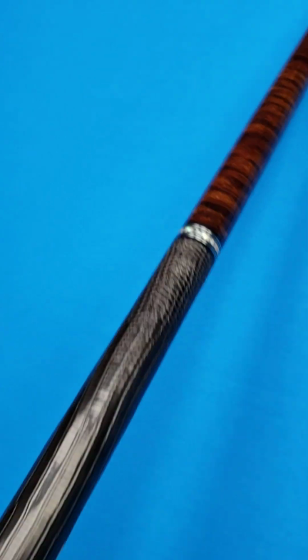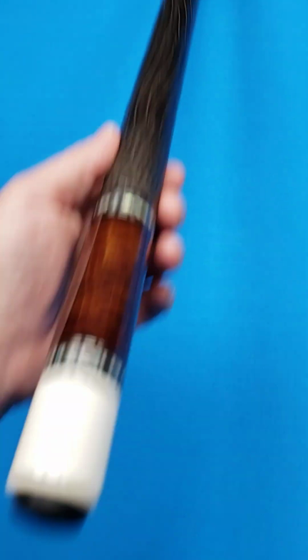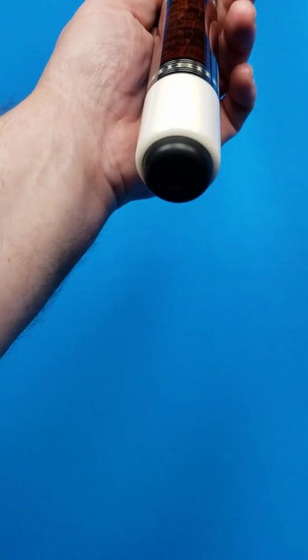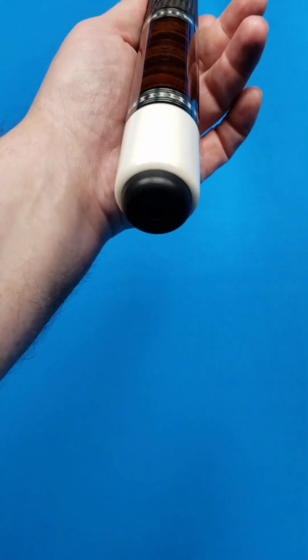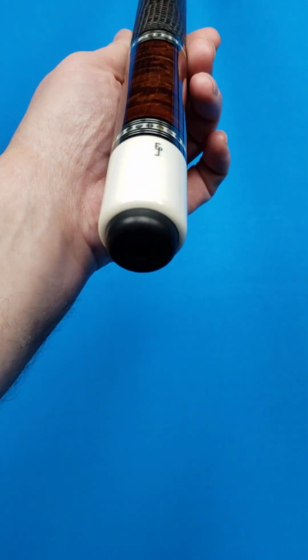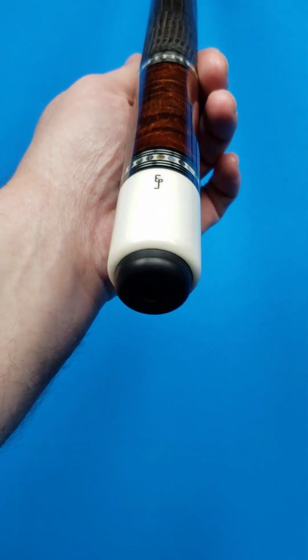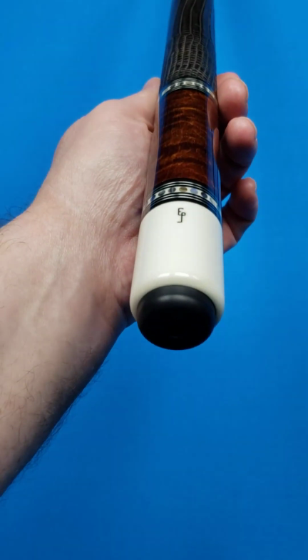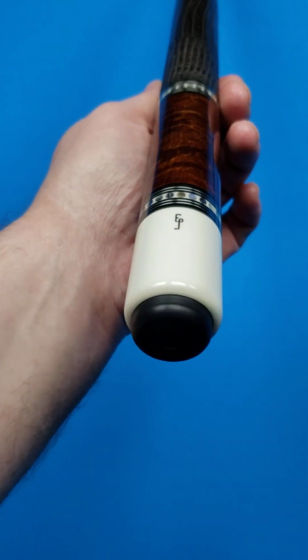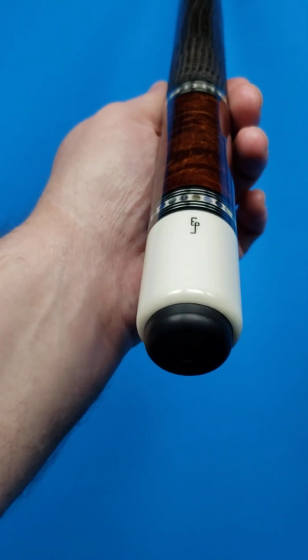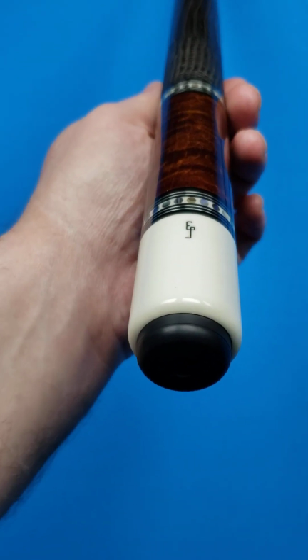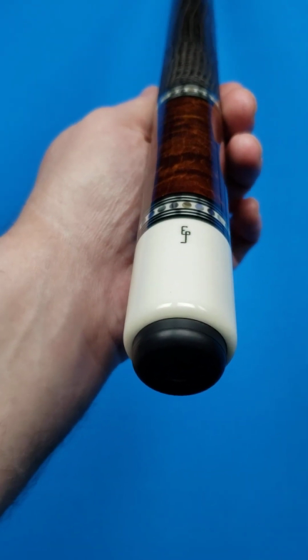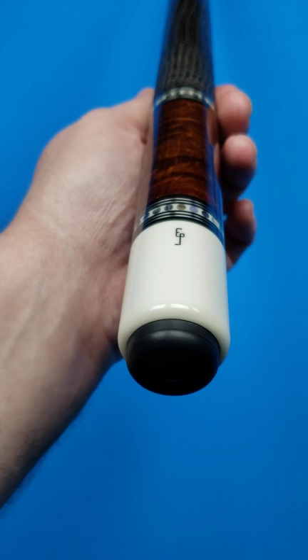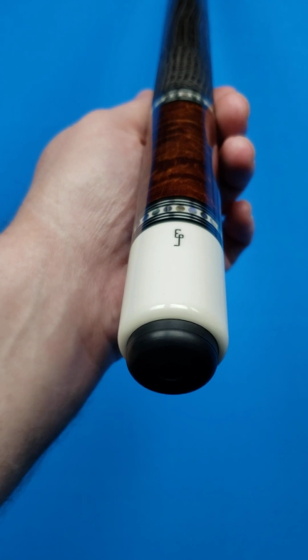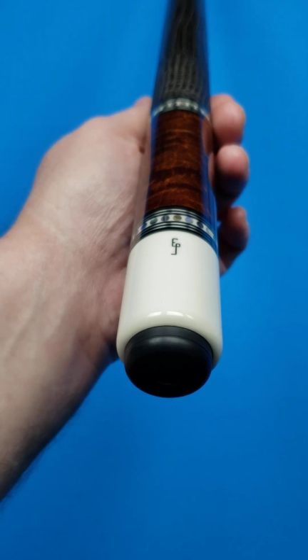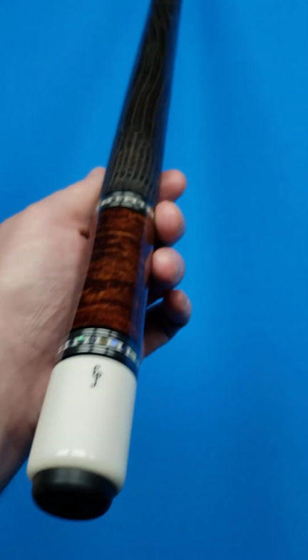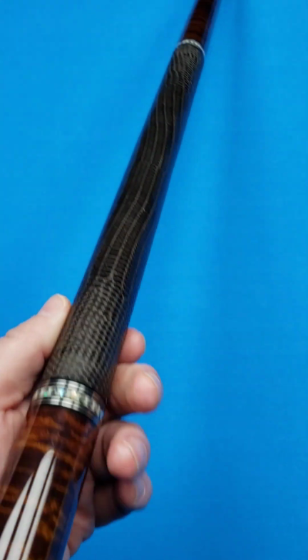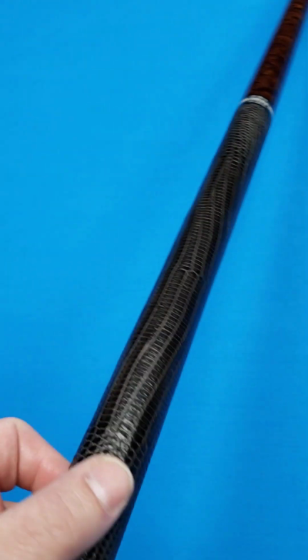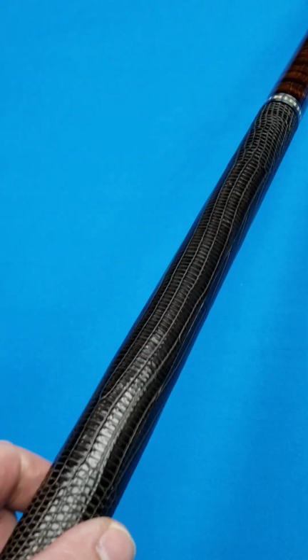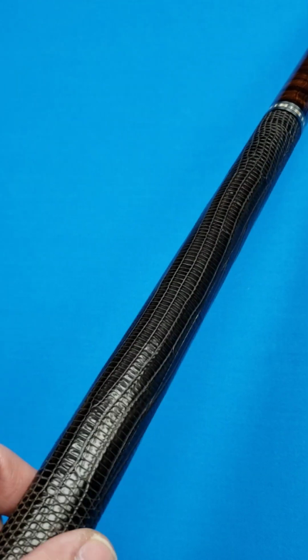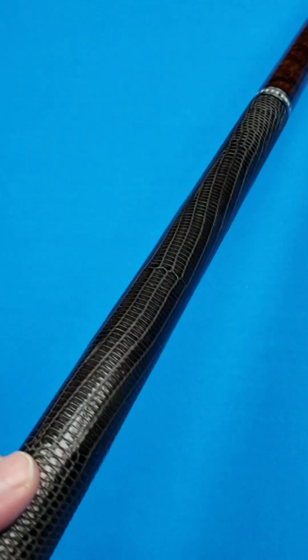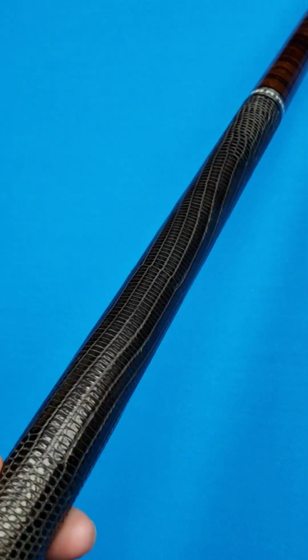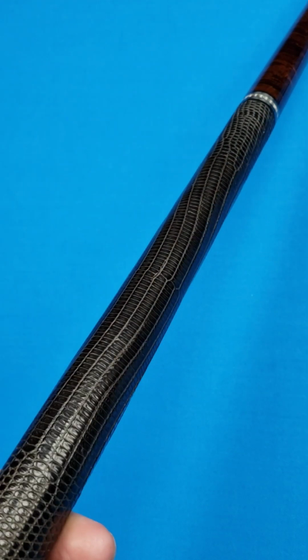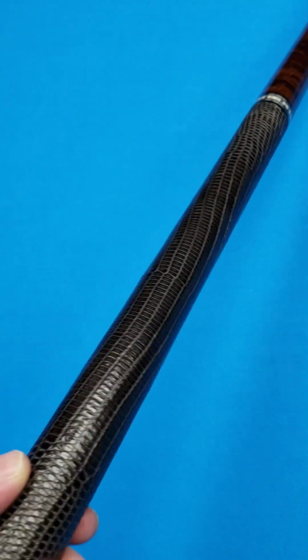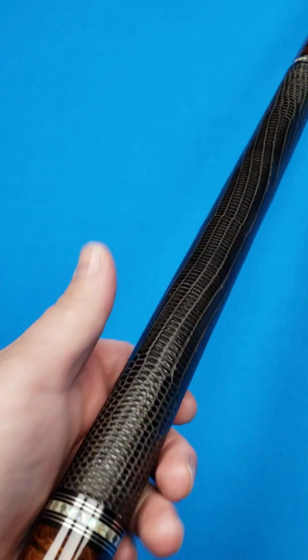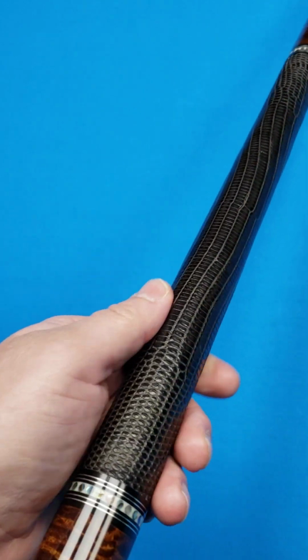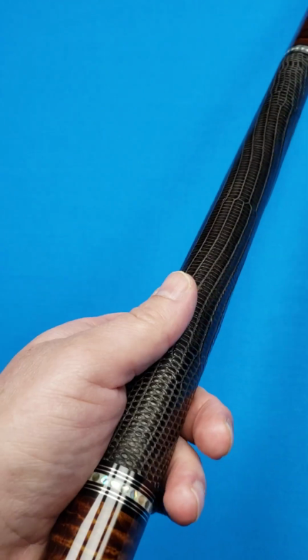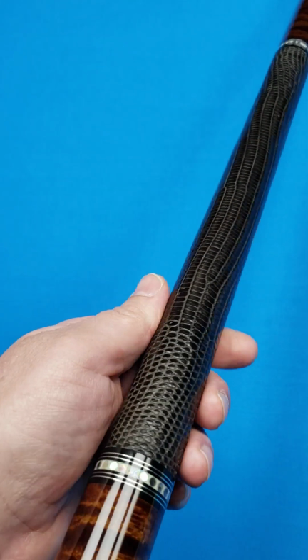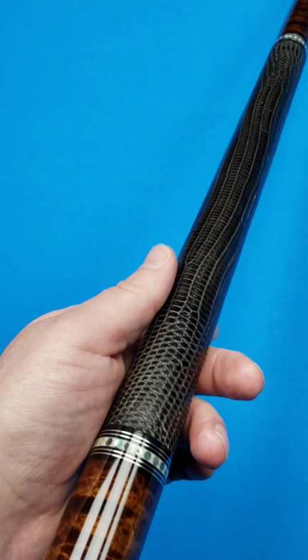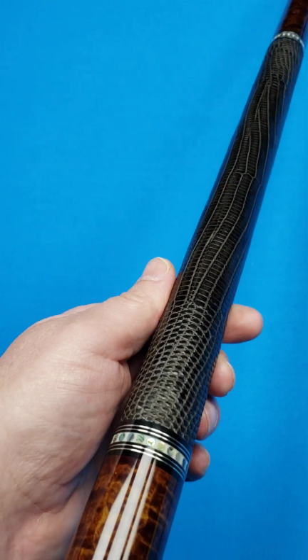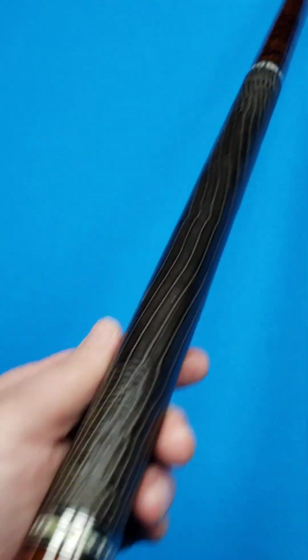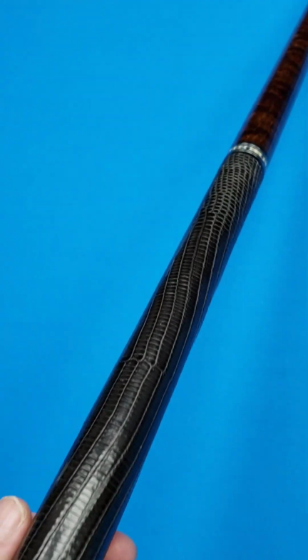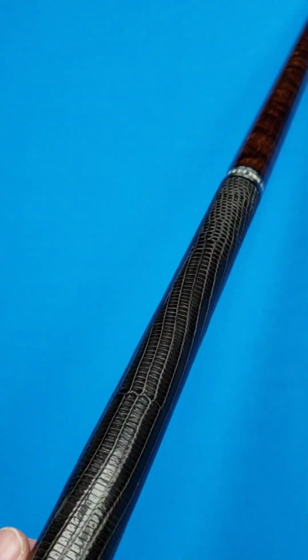The rings are bordered in double silver on each side. Ed Pruitt cues are obviously very distinctive based upon that ring work. He does have his EP logo at the bottom — I like that, those are my initials as well. There's a chocolate-colored lizard wrap on this one, really nice quality with a great texture and perfect installation.